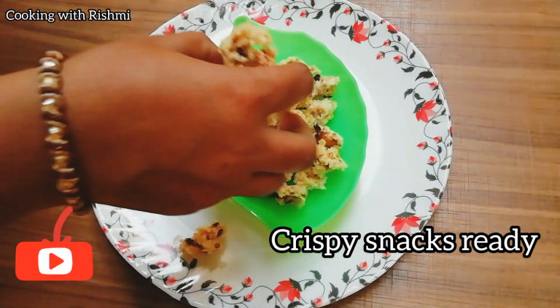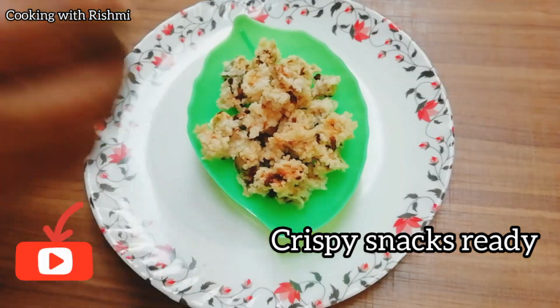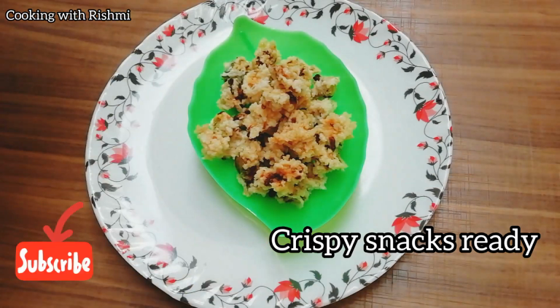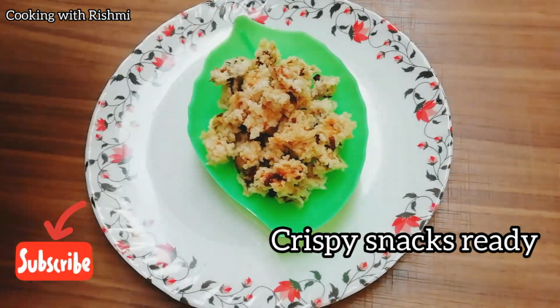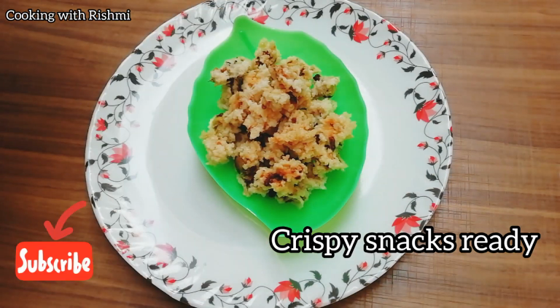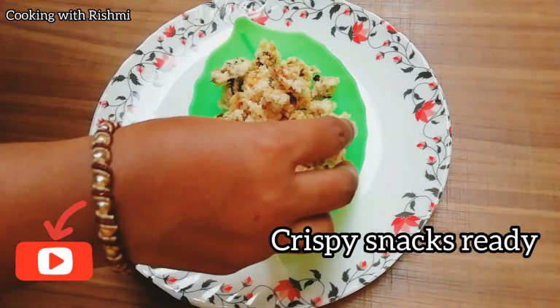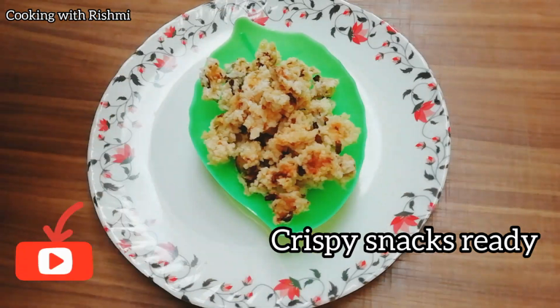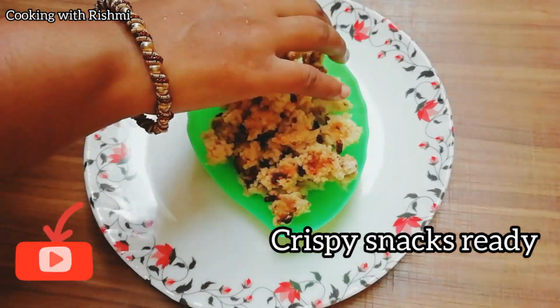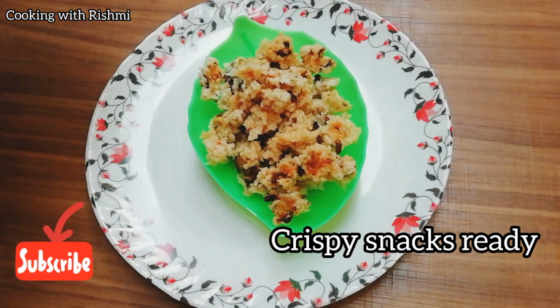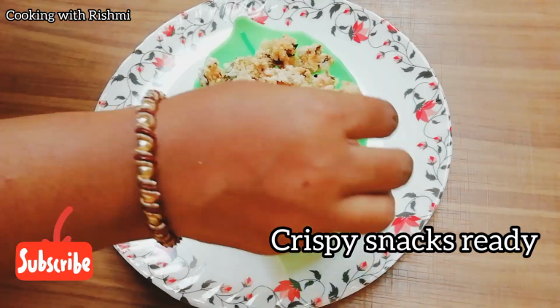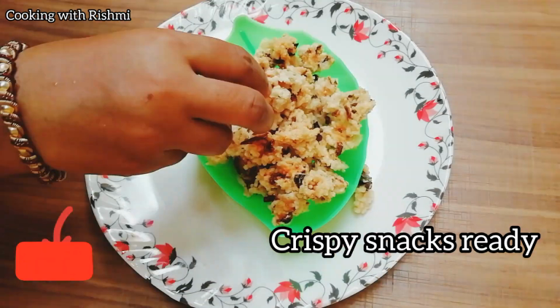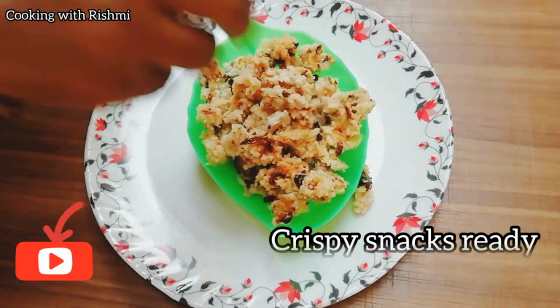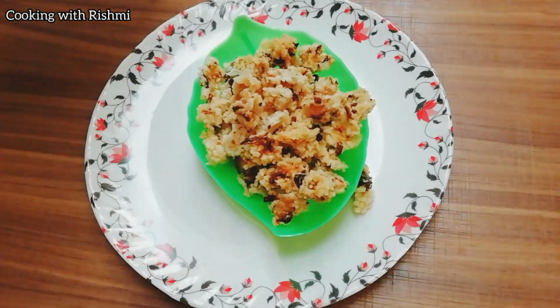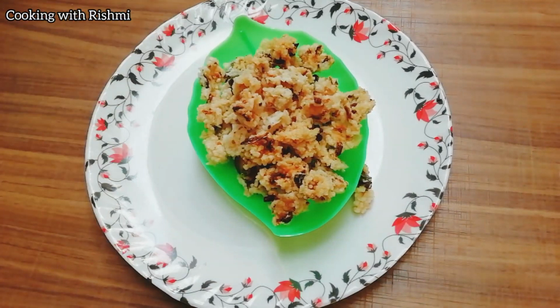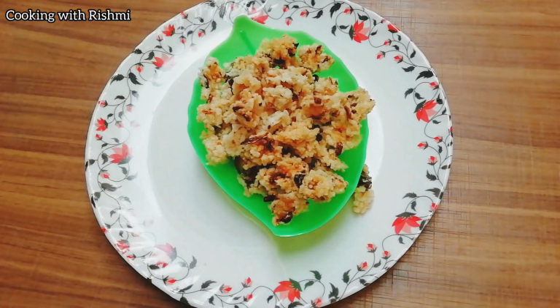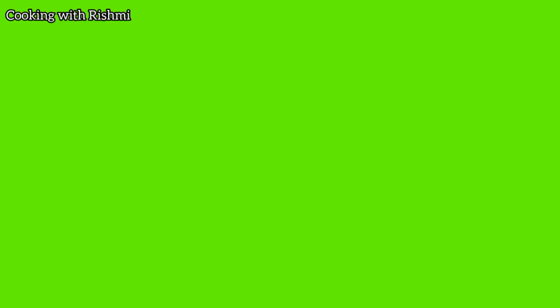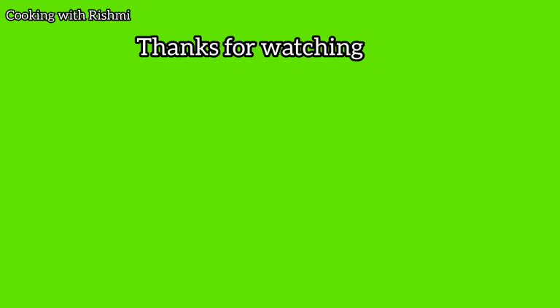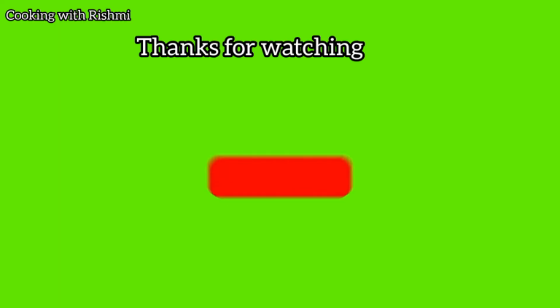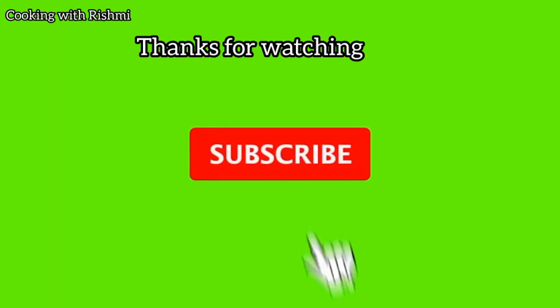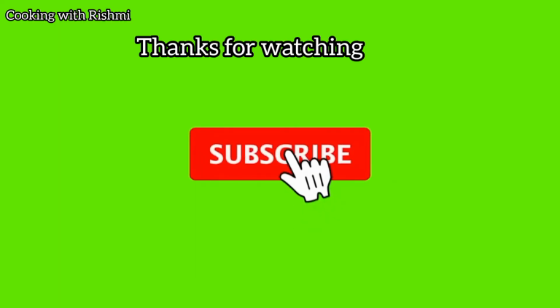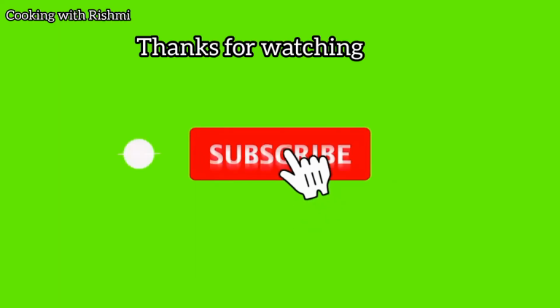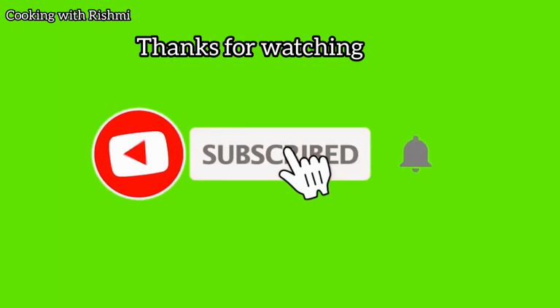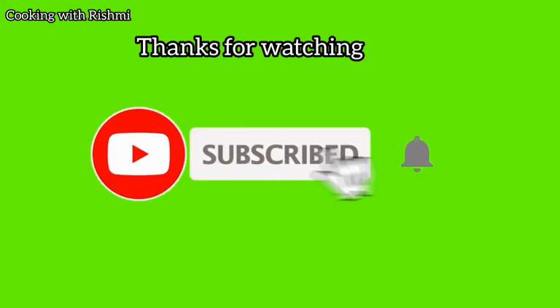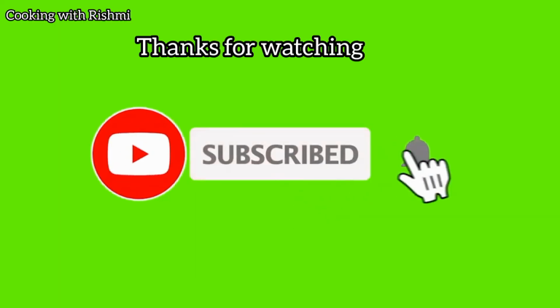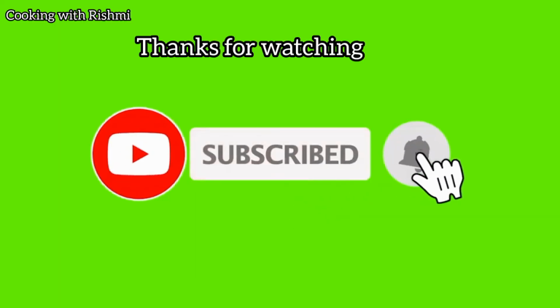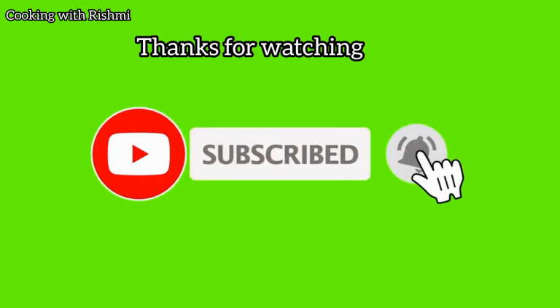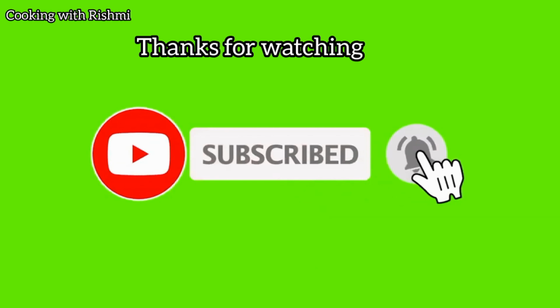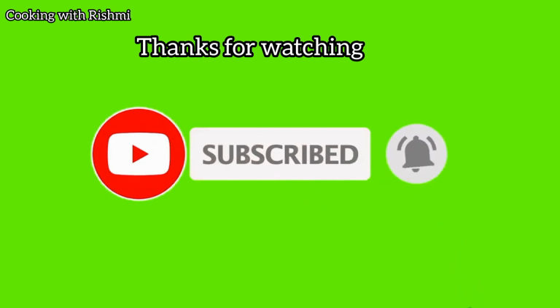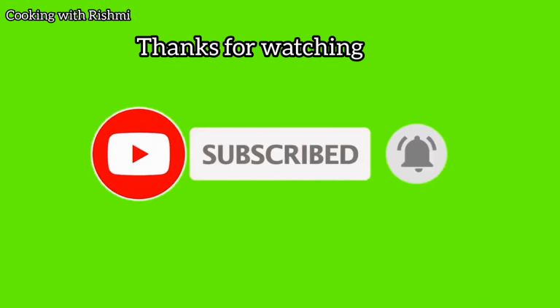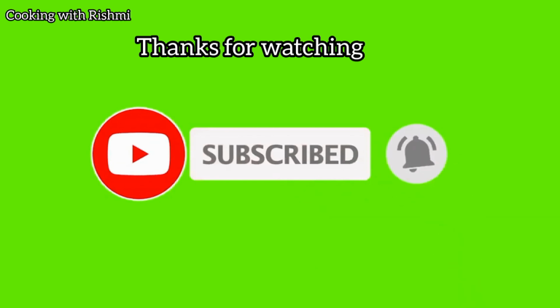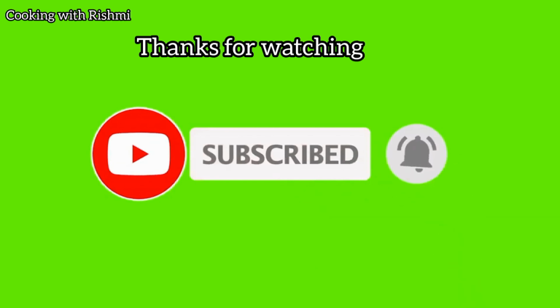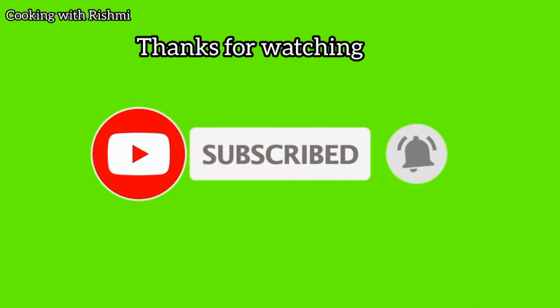If you like this video, share it and comment. Subscribe and don't forget the bell icon. Thank you.